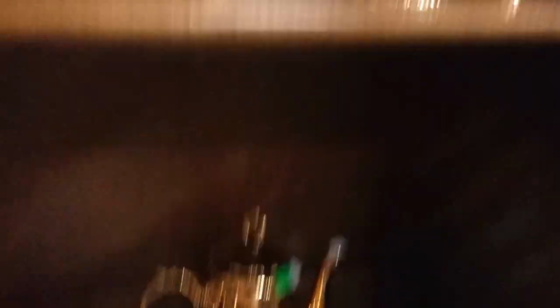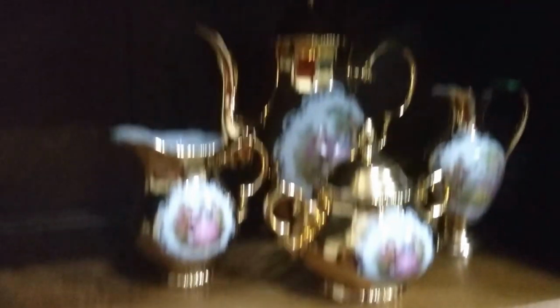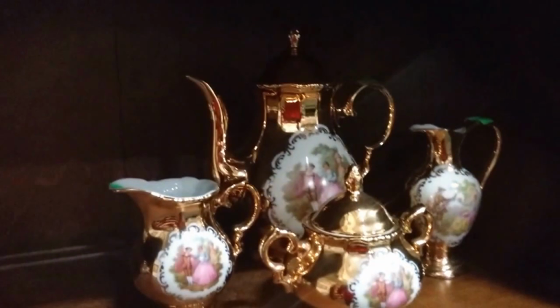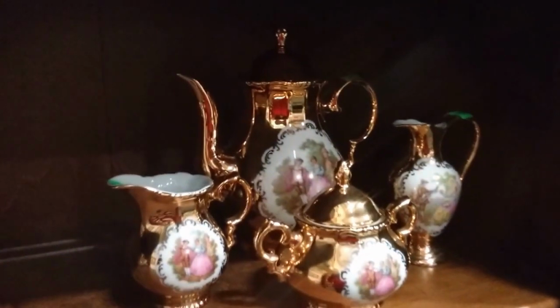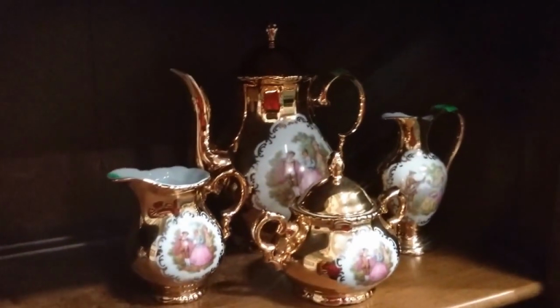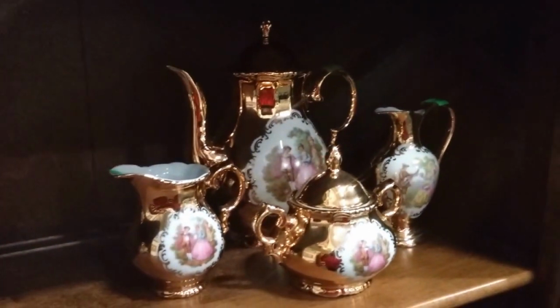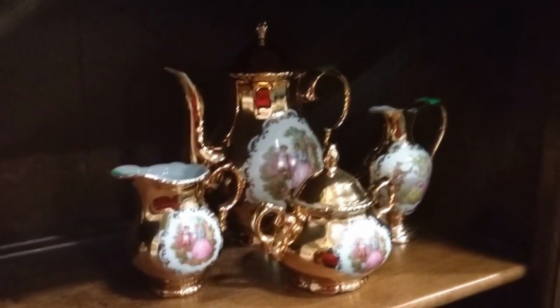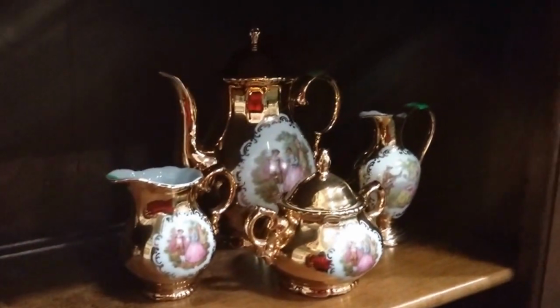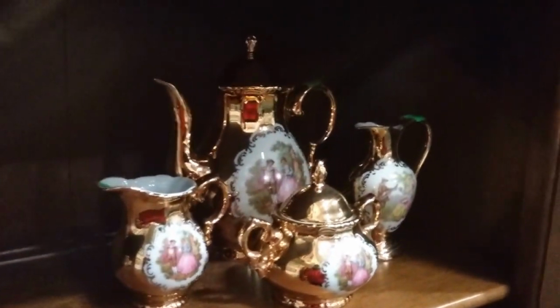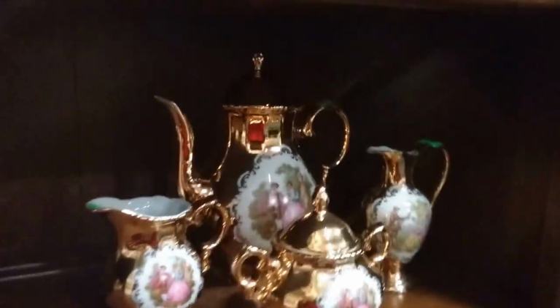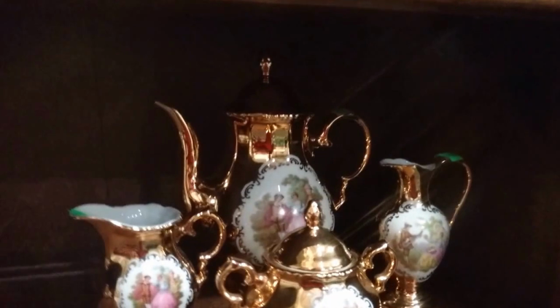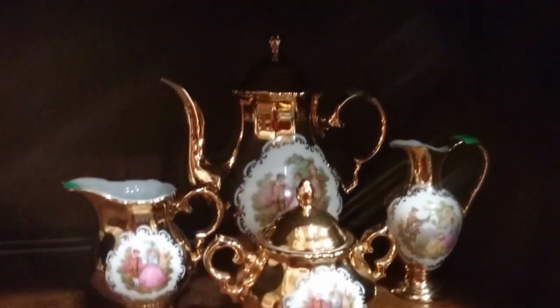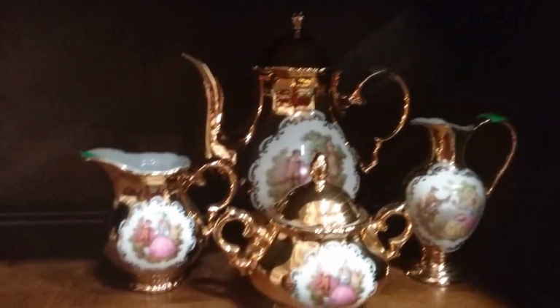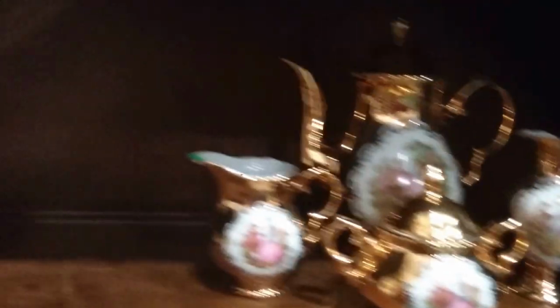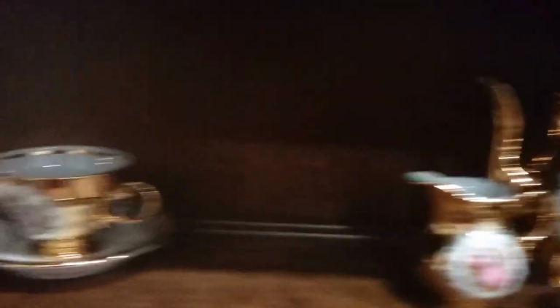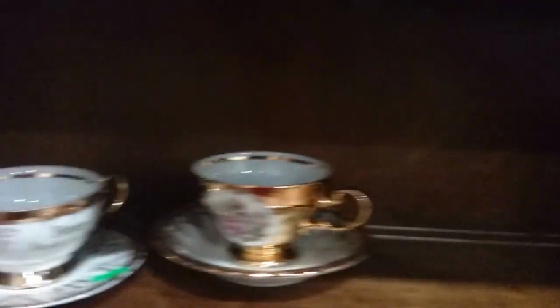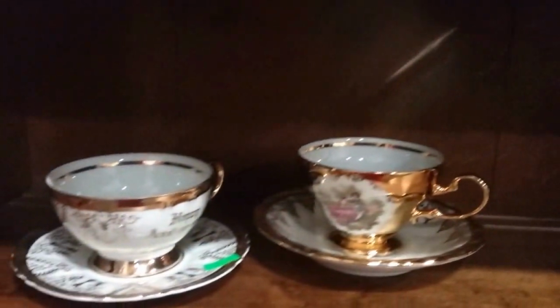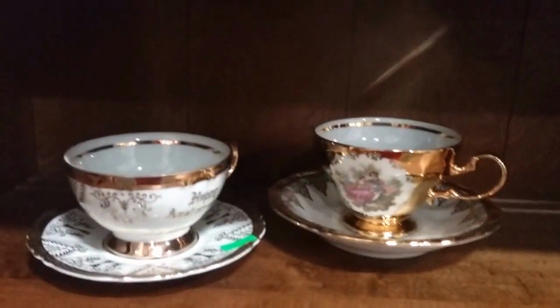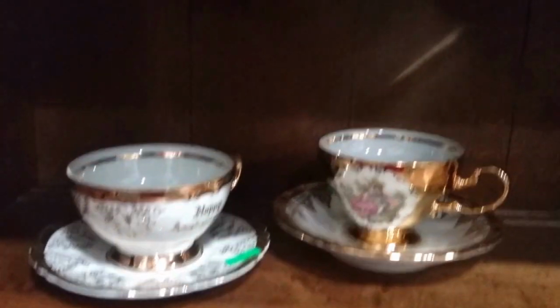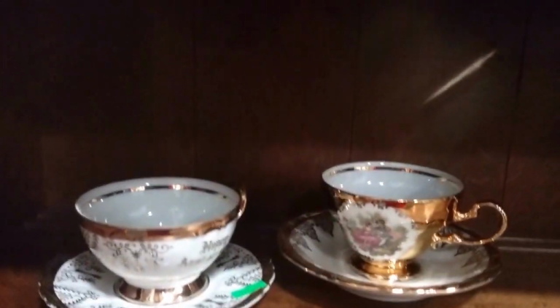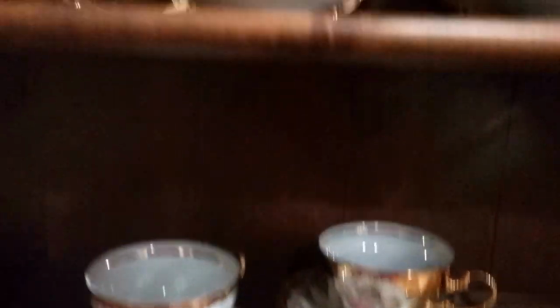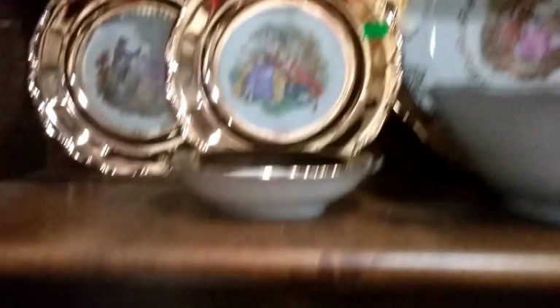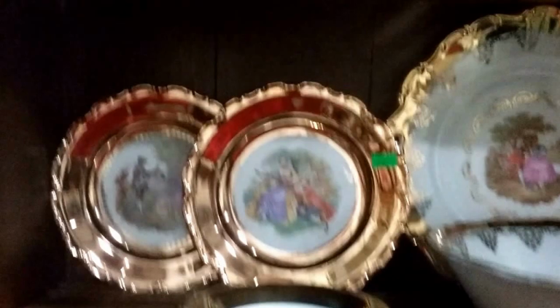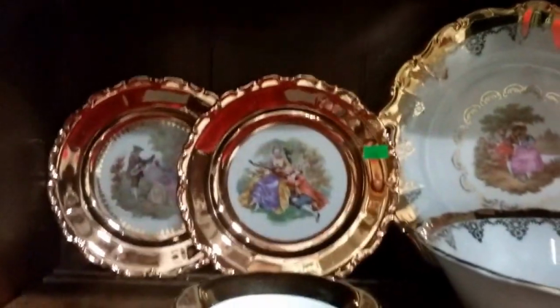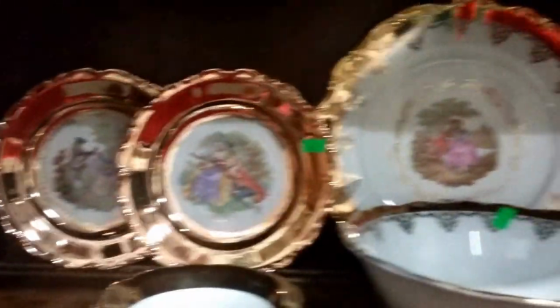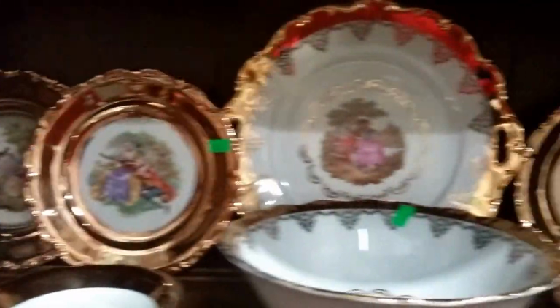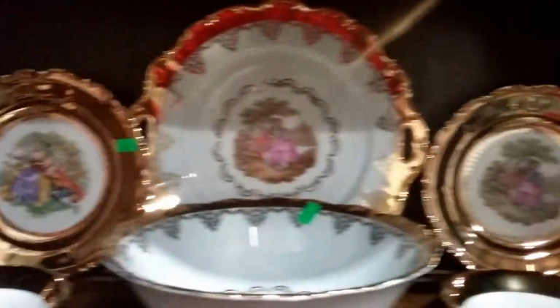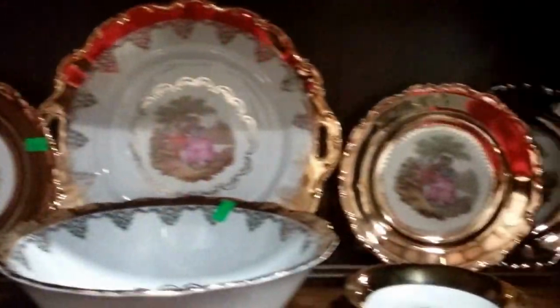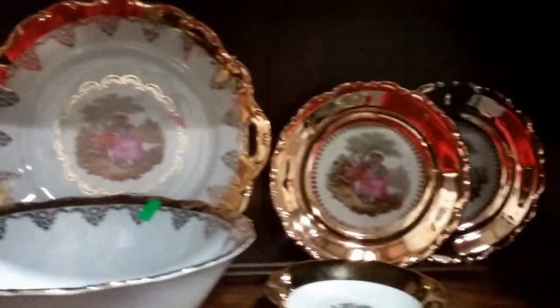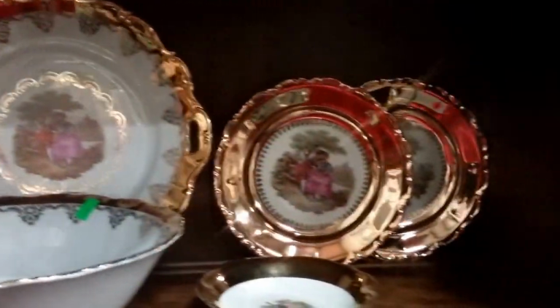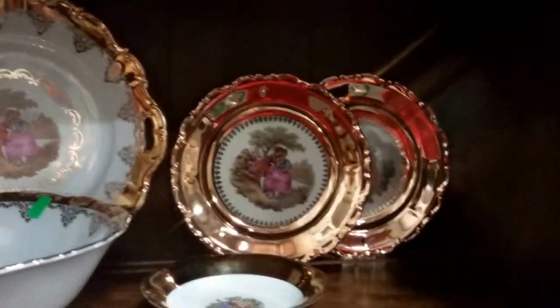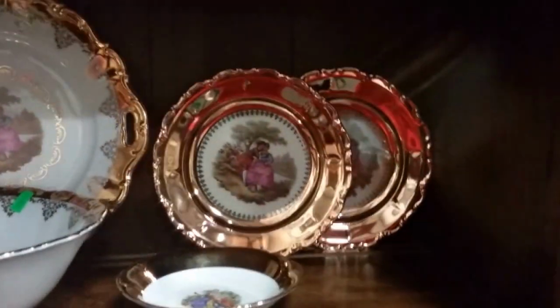There's going to be a lot of this gold, heavy gold, Victorian-looking china. Beautiful — look at this stuff. It looks so nice.